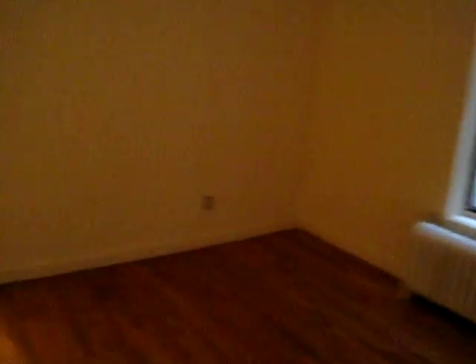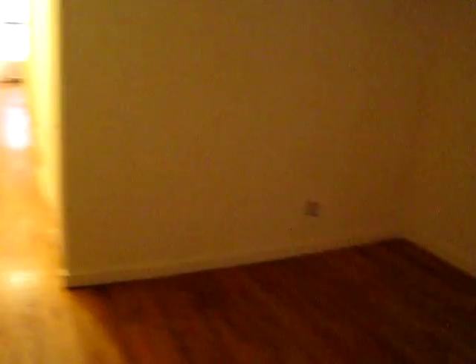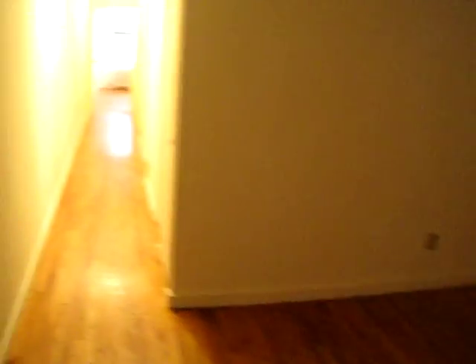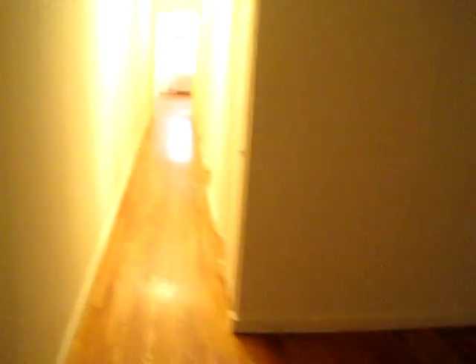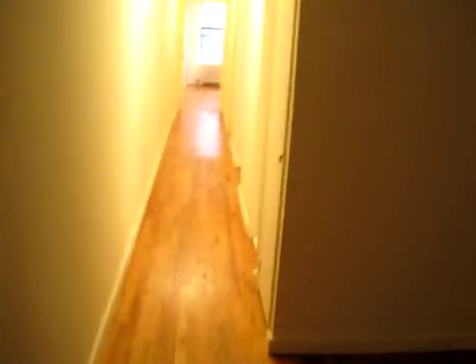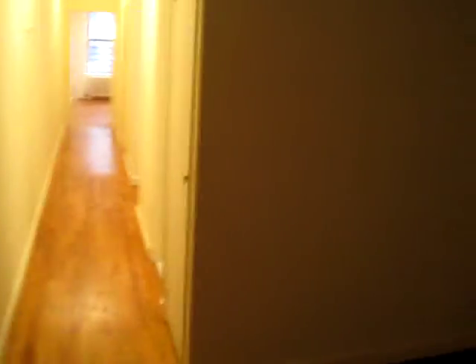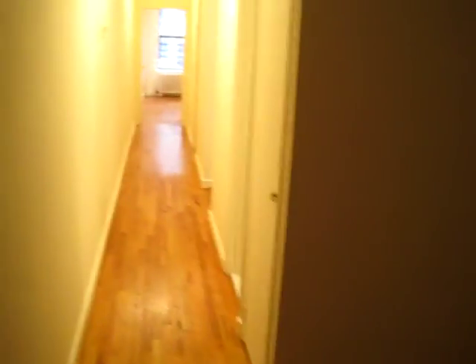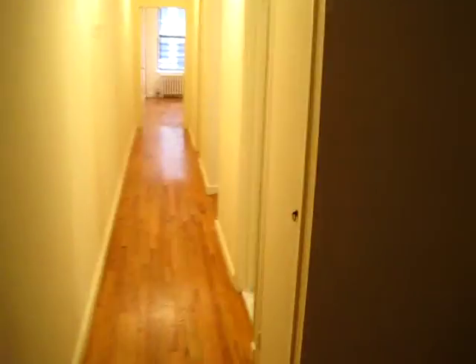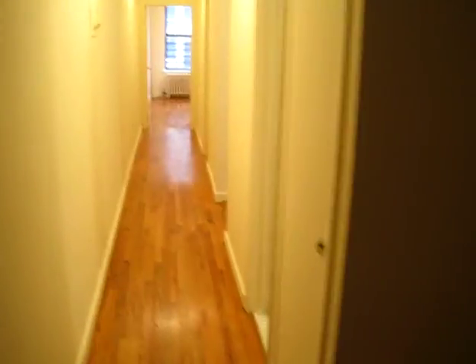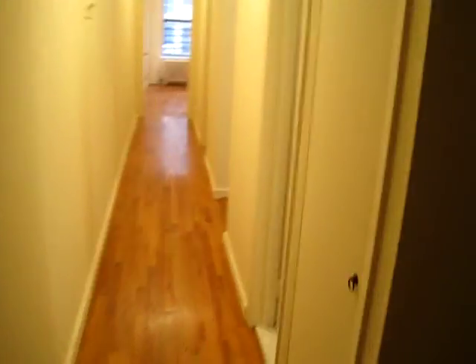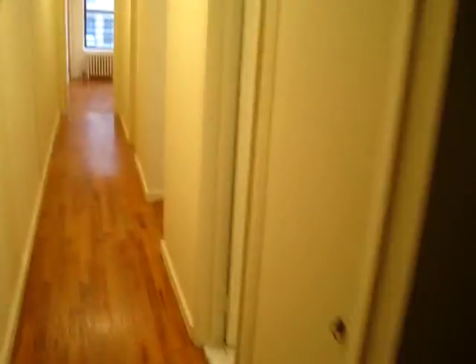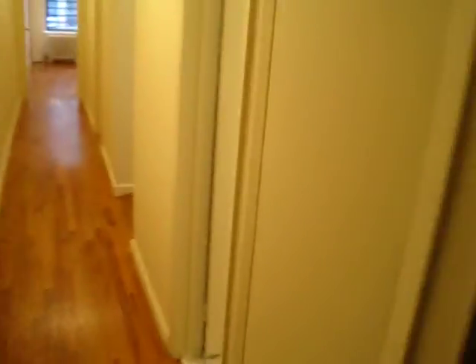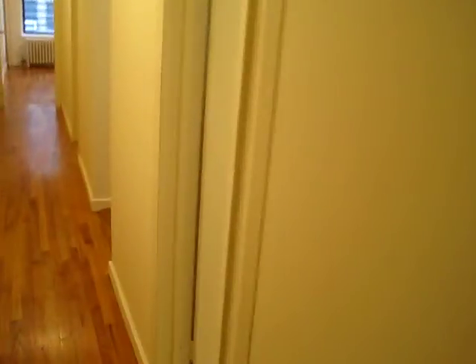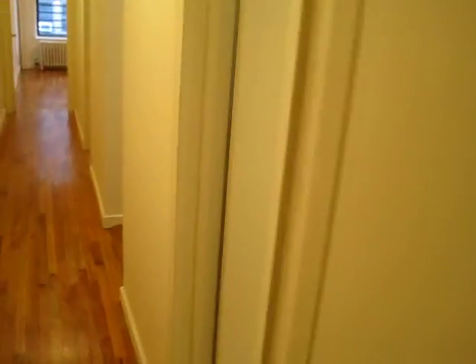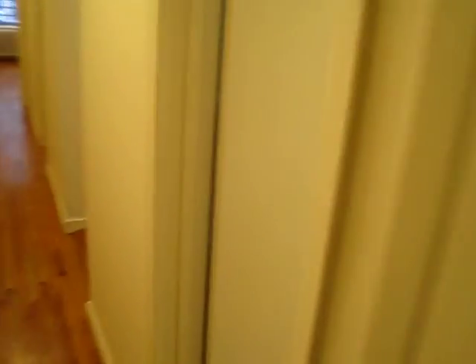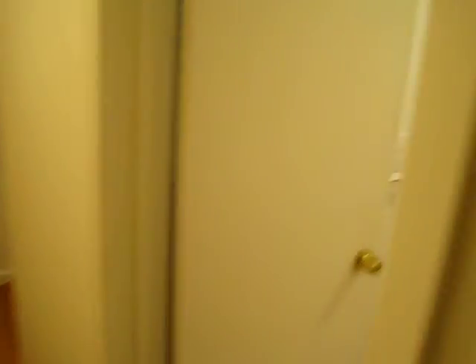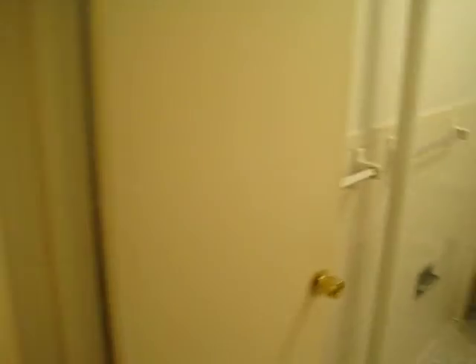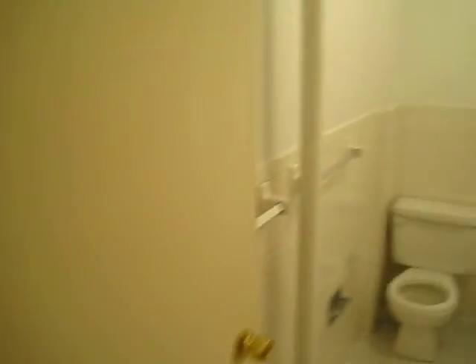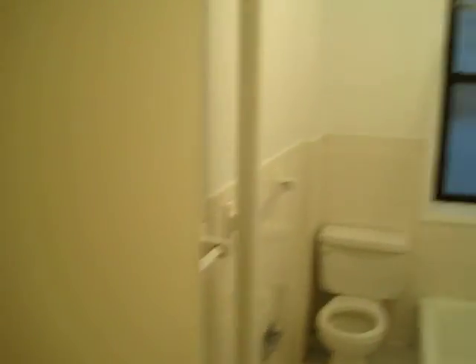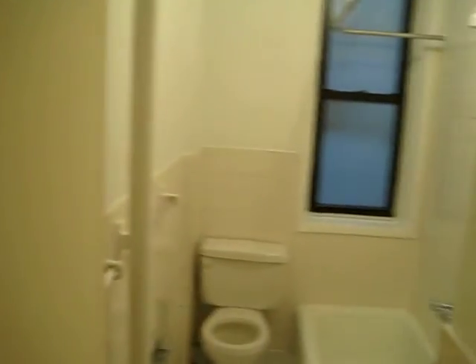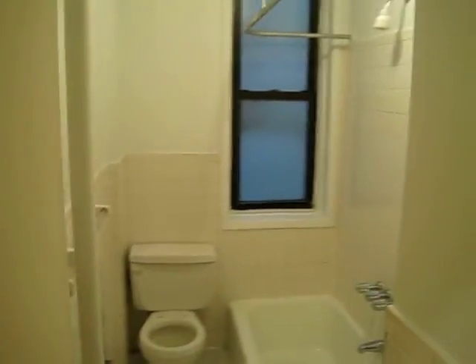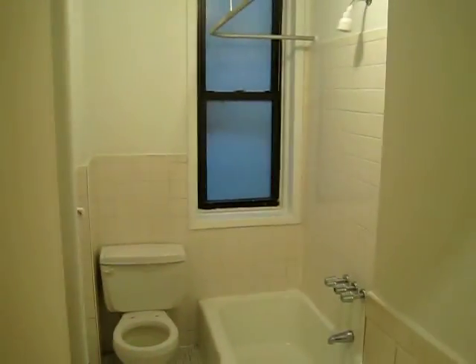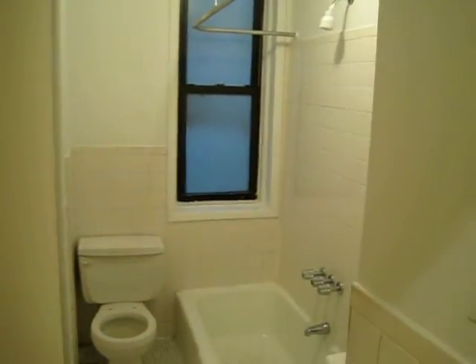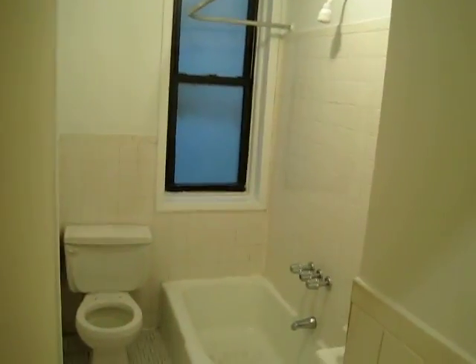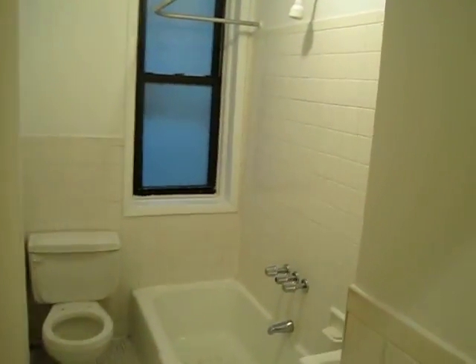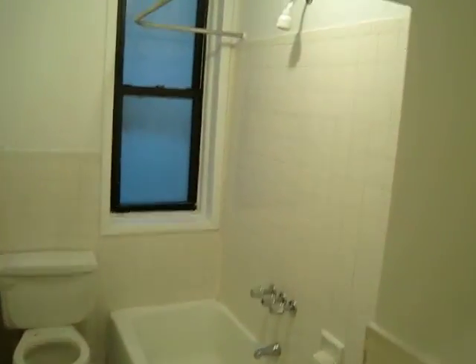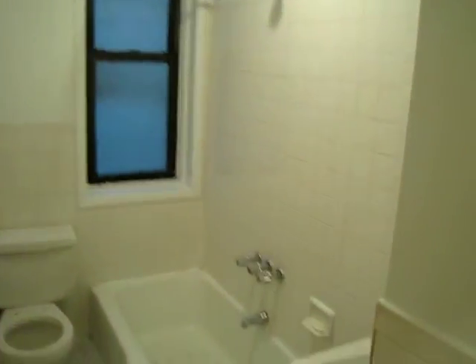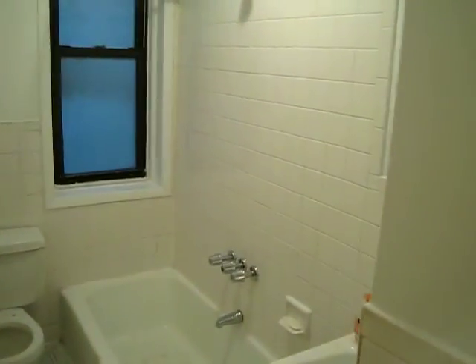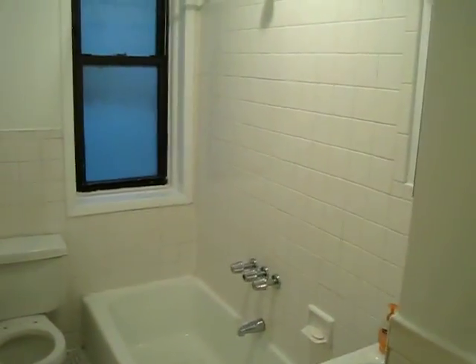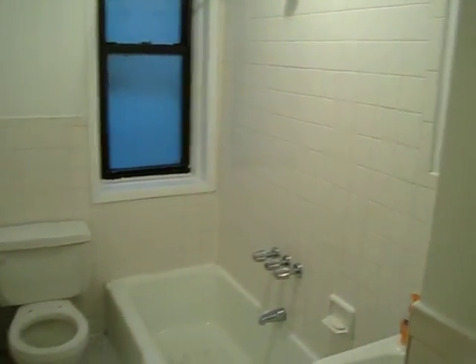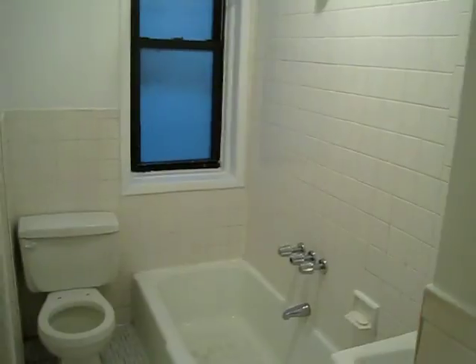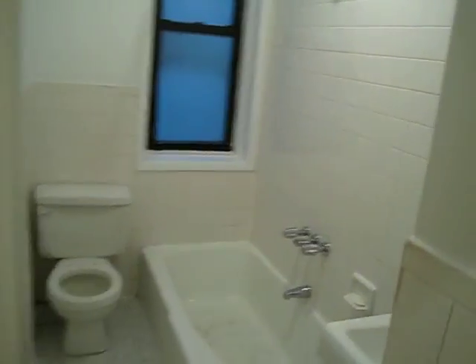We'll come down. Nice size, nice bathroom. All white, recently tiled.